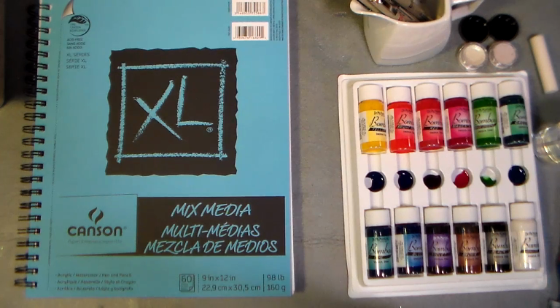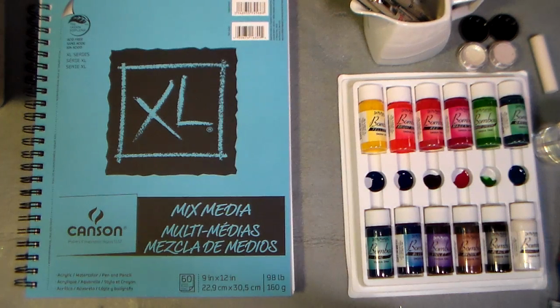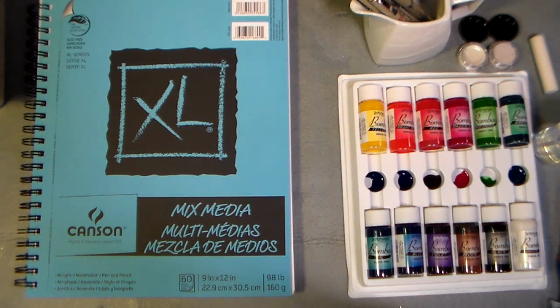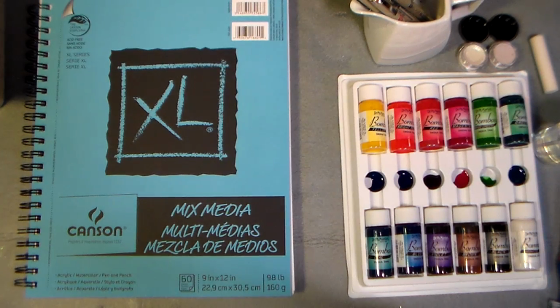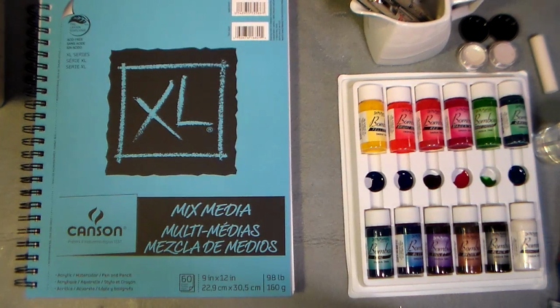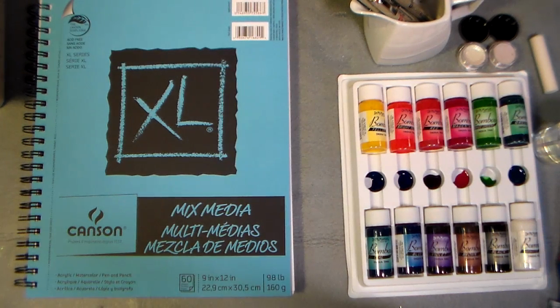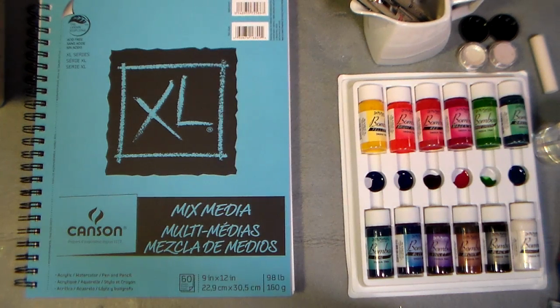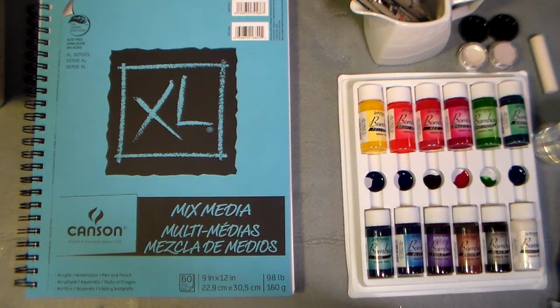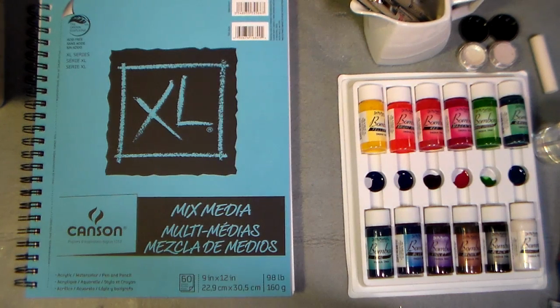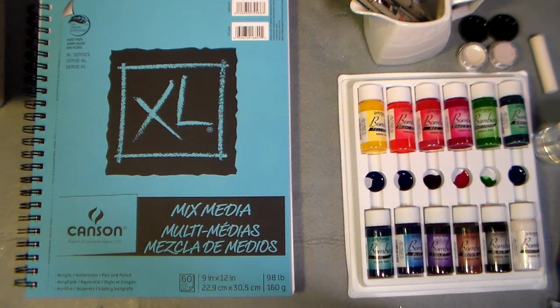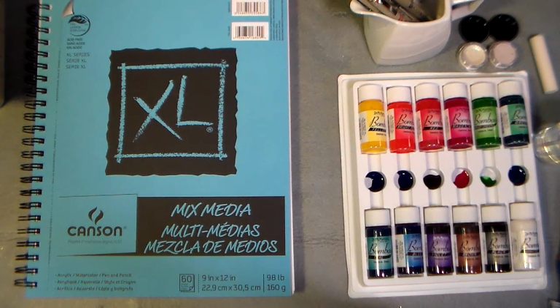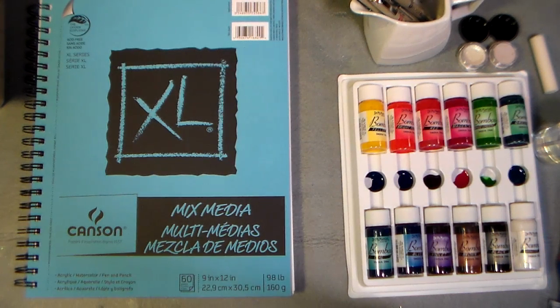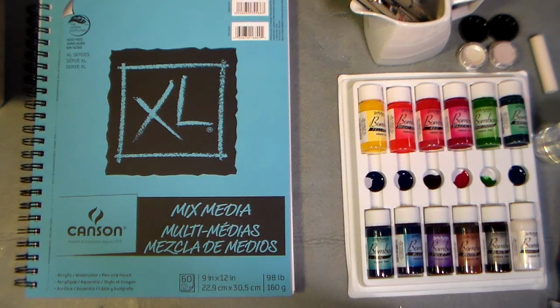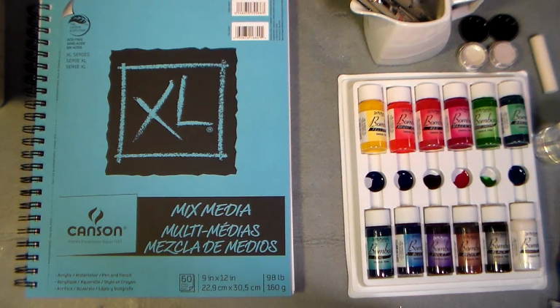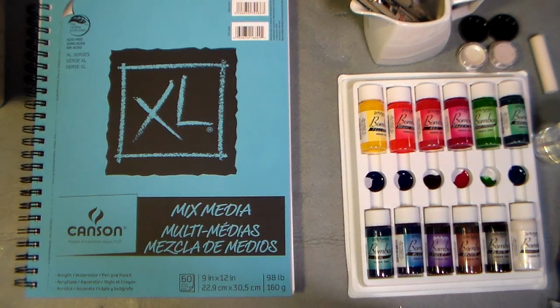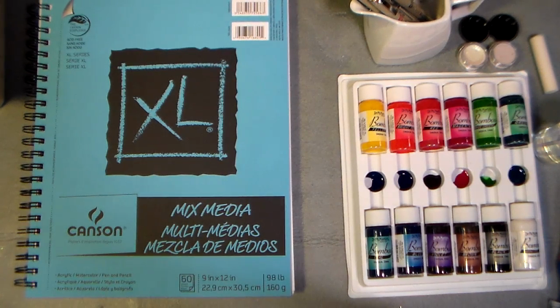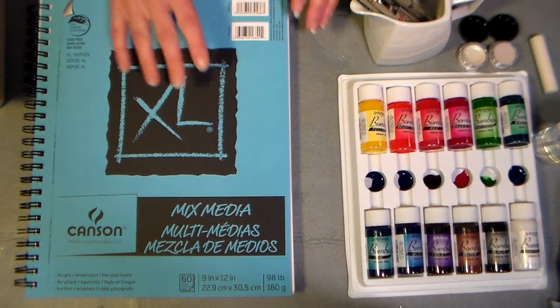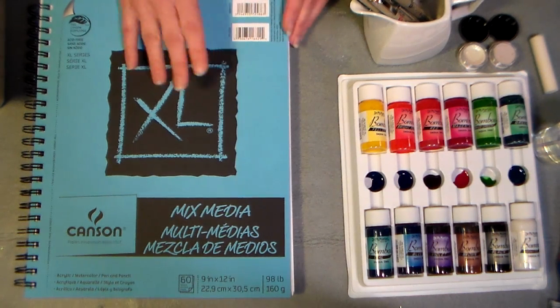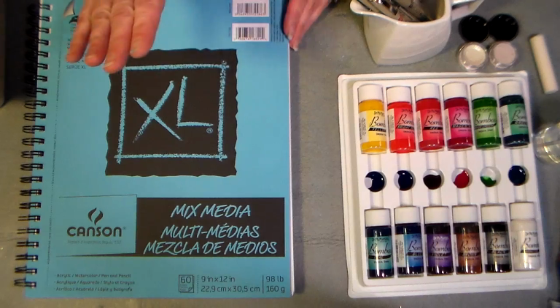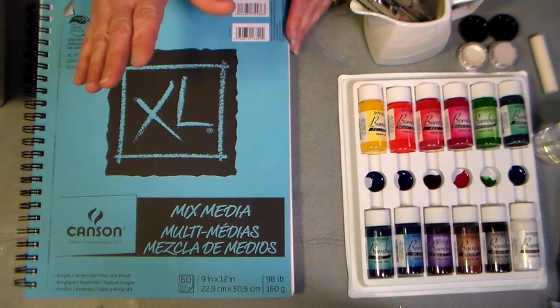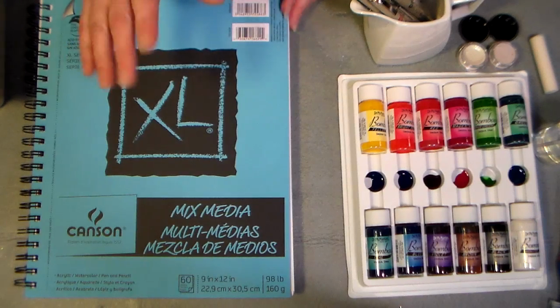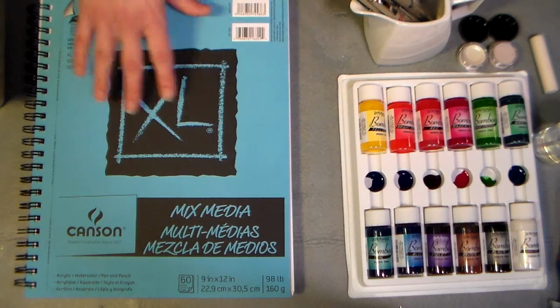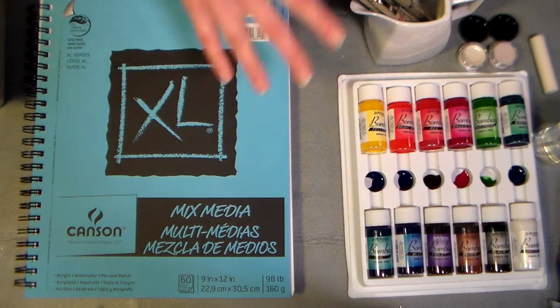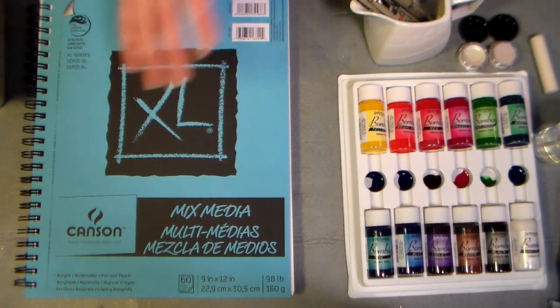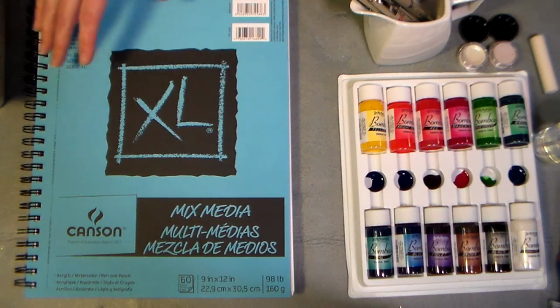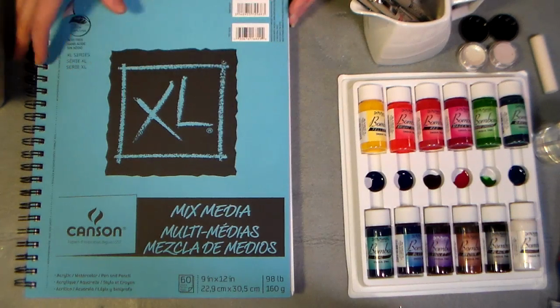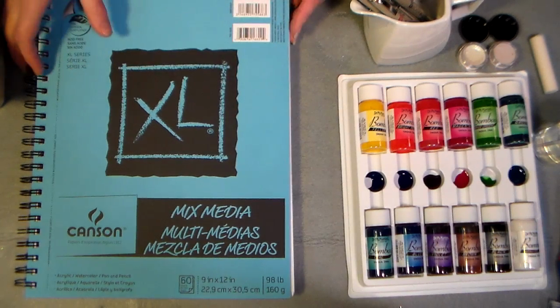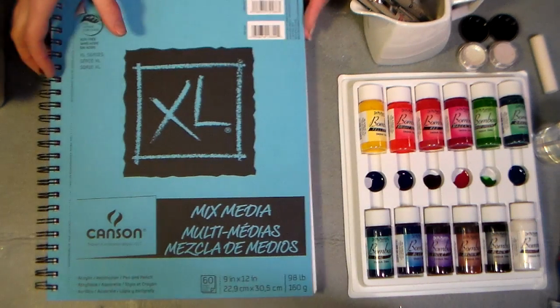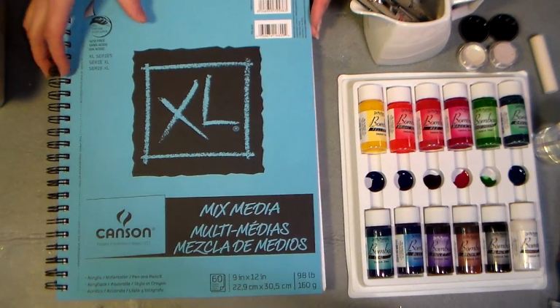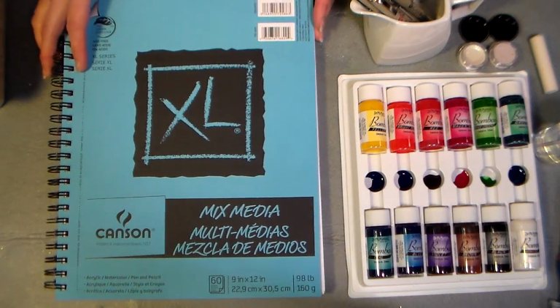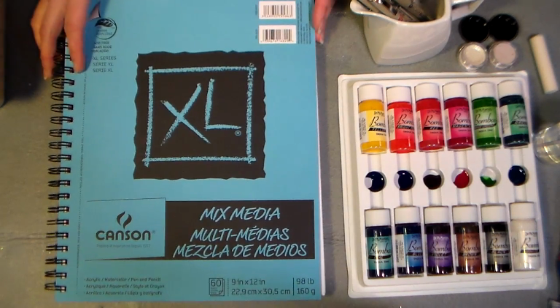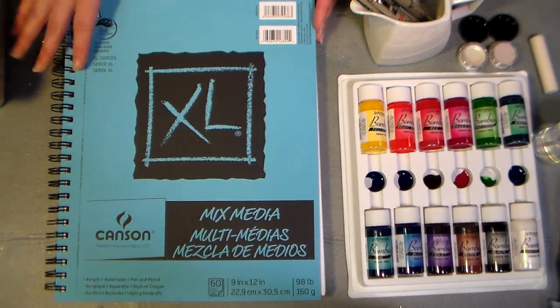Hi there, Lindsay here, the Frugal Crafter, with my first mixed media video! I'm so excited! Alright, so here's some of the goodies I got from Oriental Trading this week.